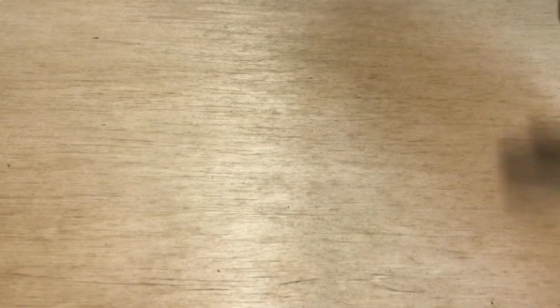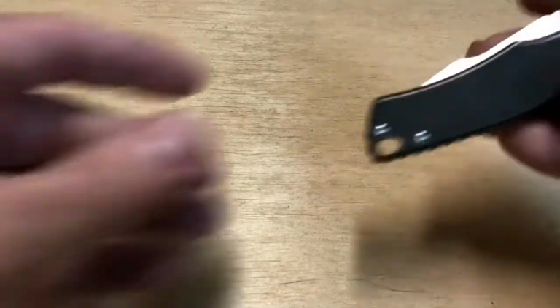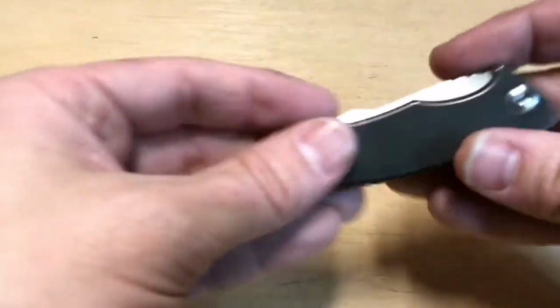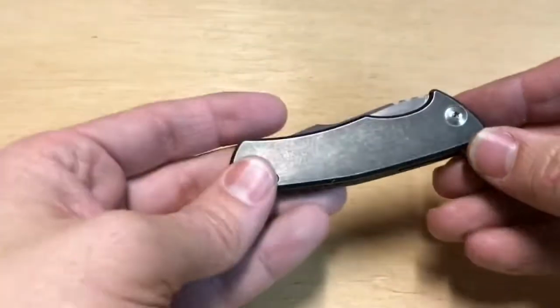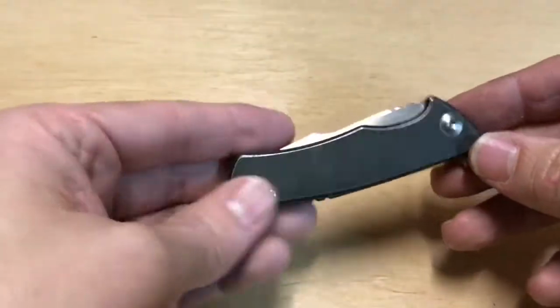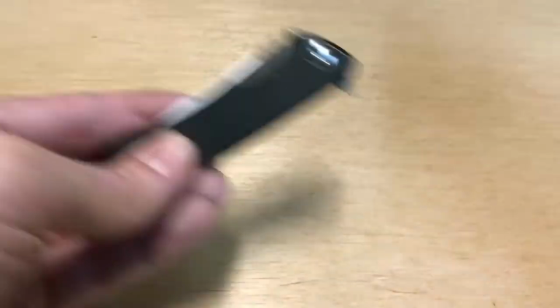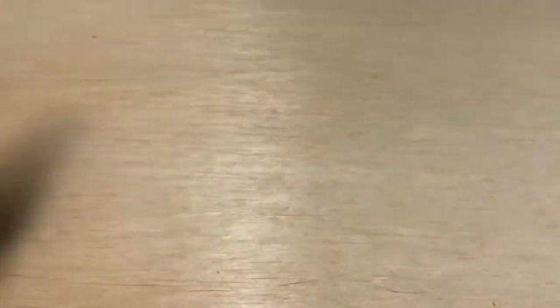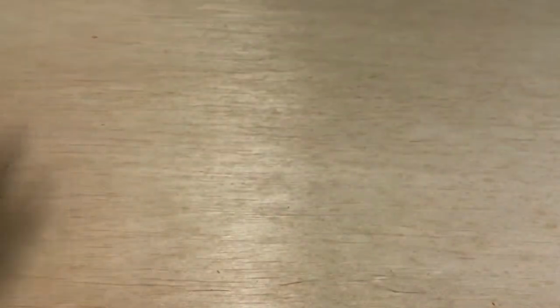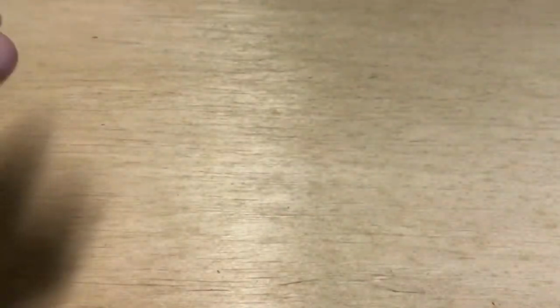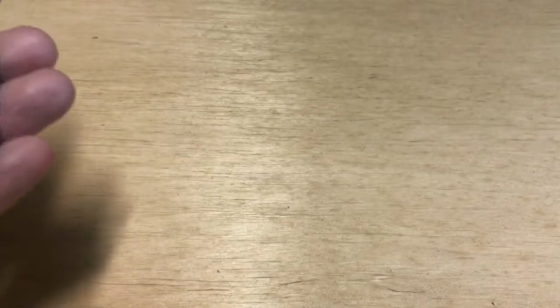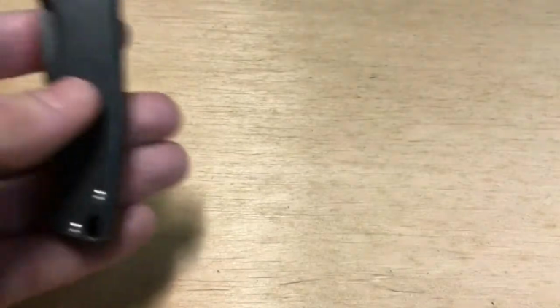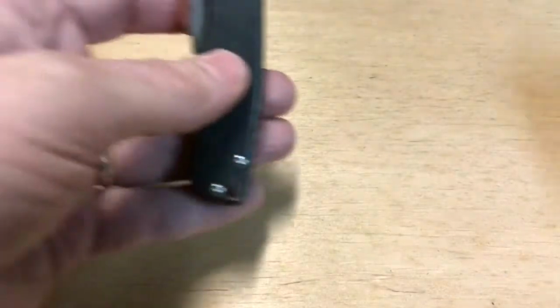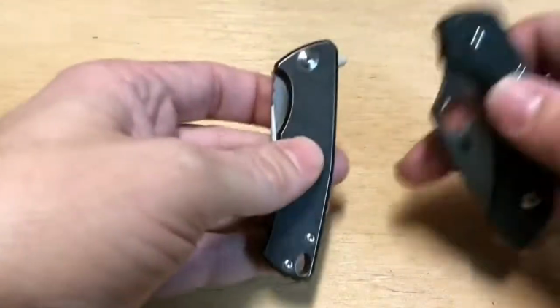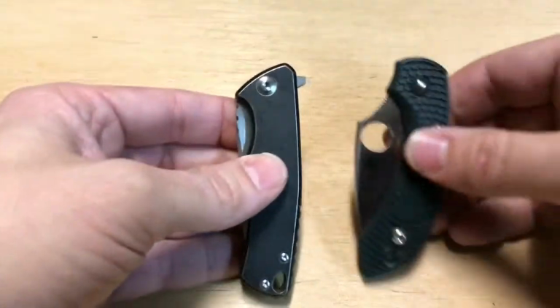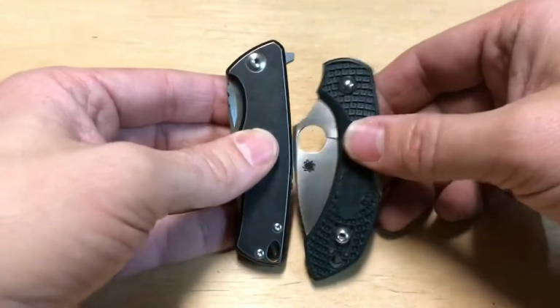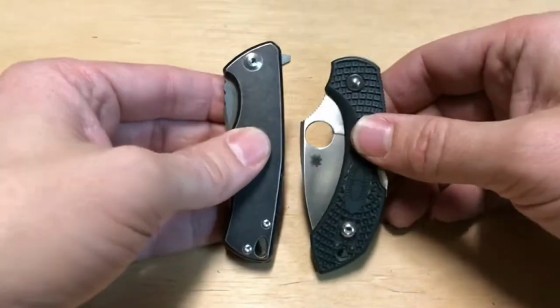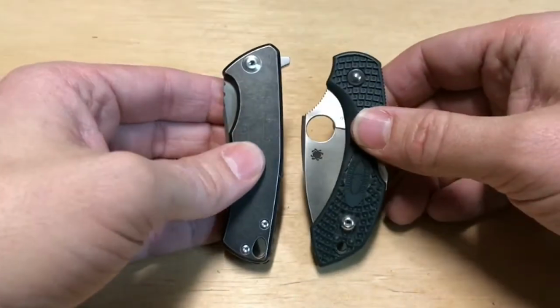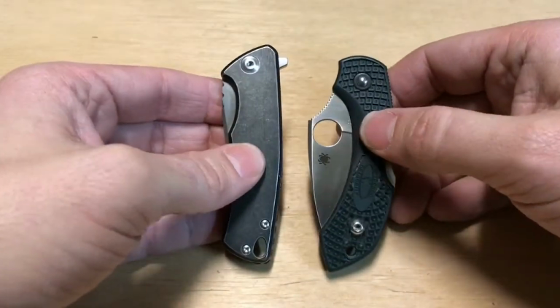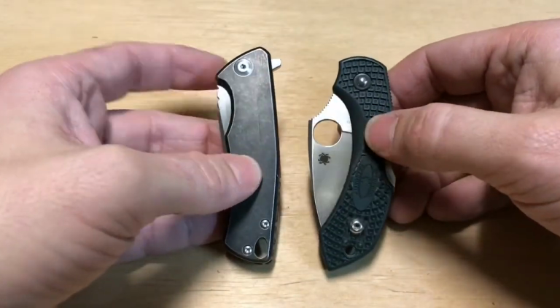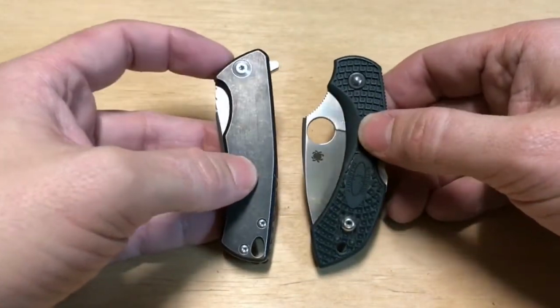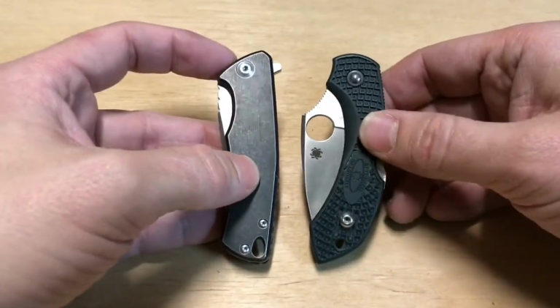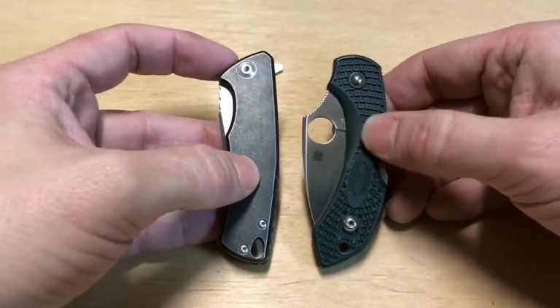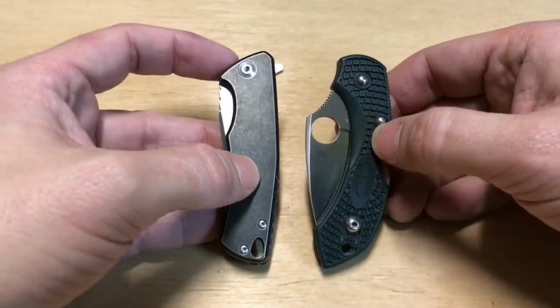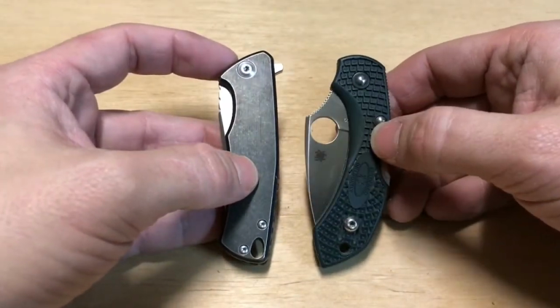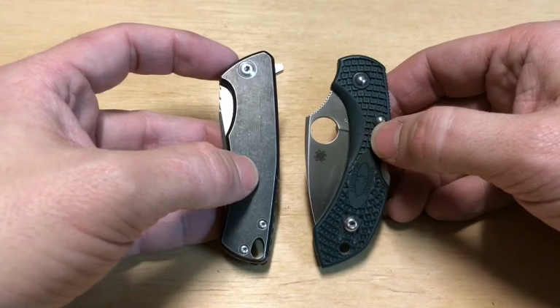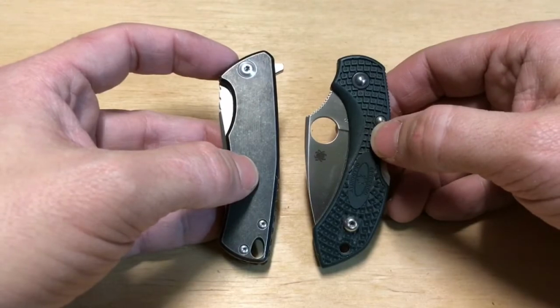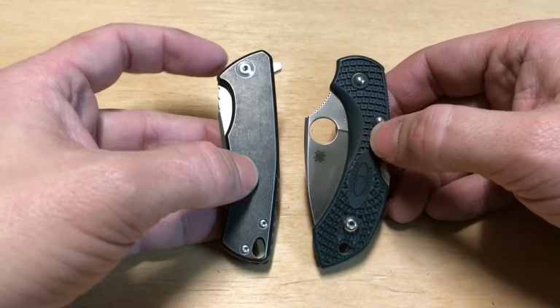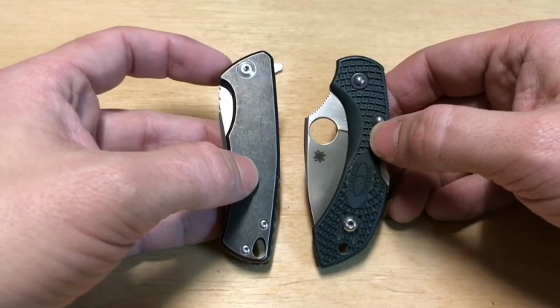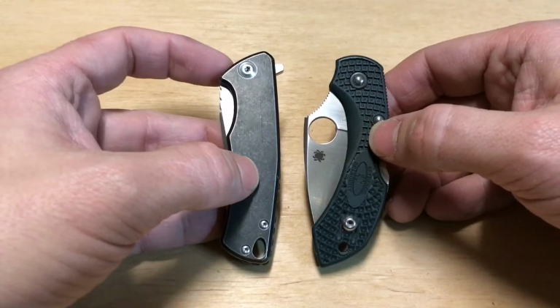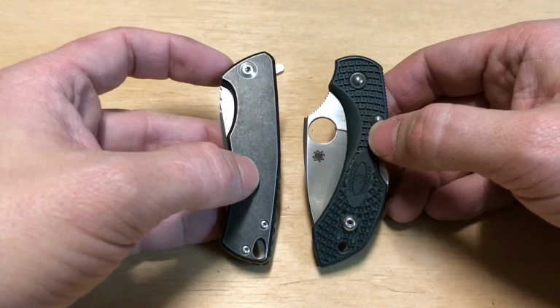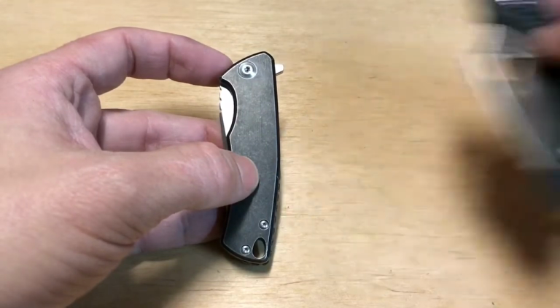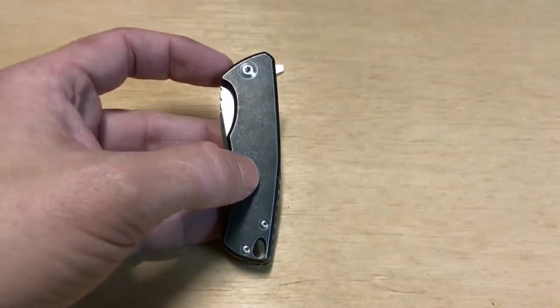This is a very, very small knife, especially for a custom knife, which tends to run larger than a production knife. As you can see, it's right near the same size as the Spyderco Dragonfly.